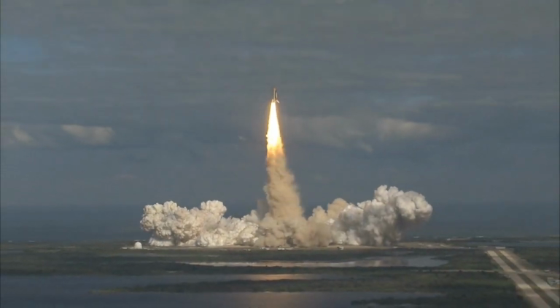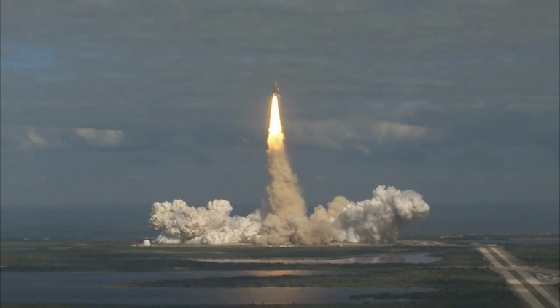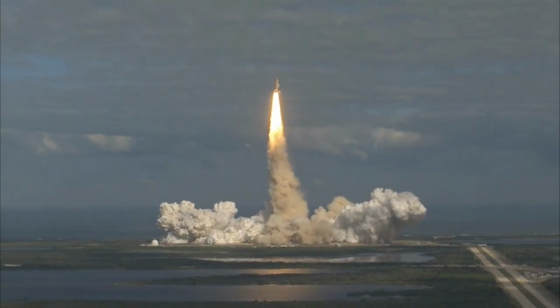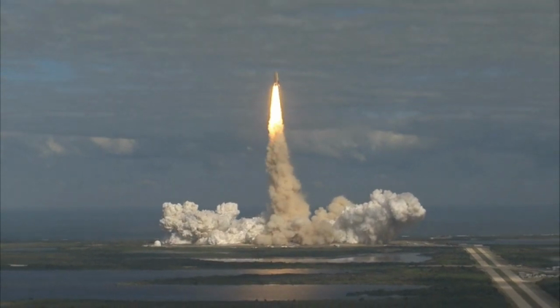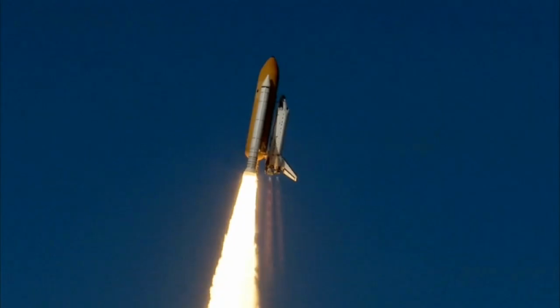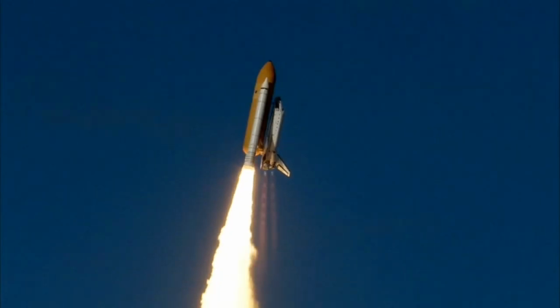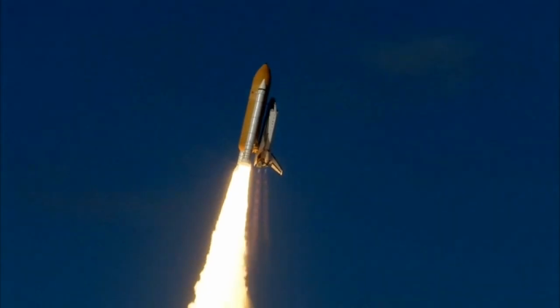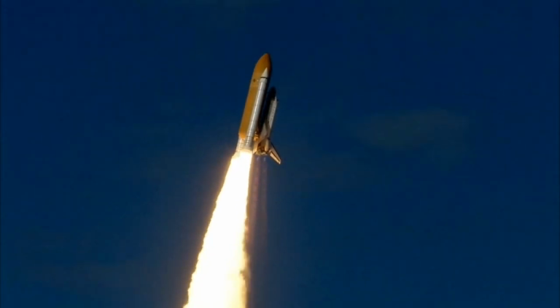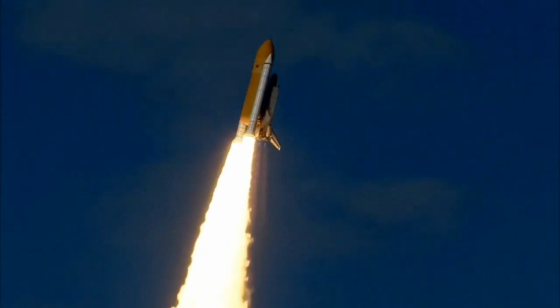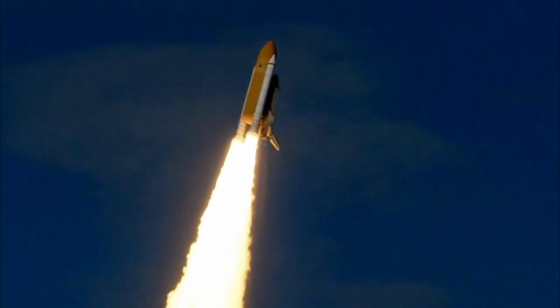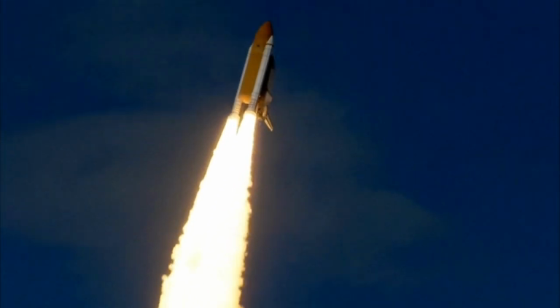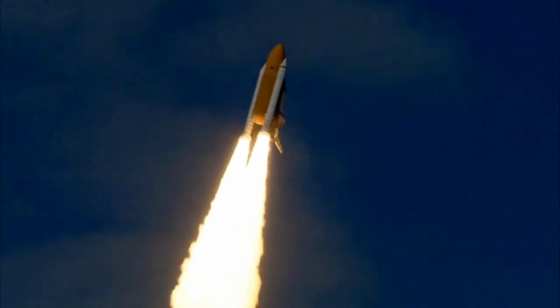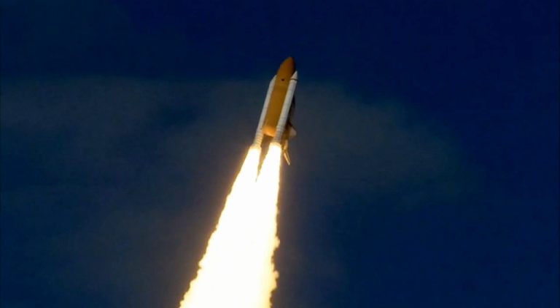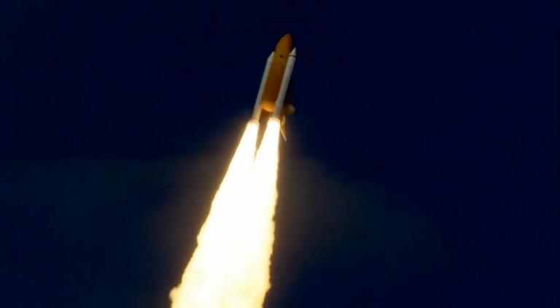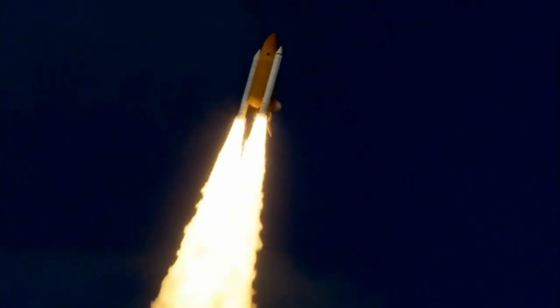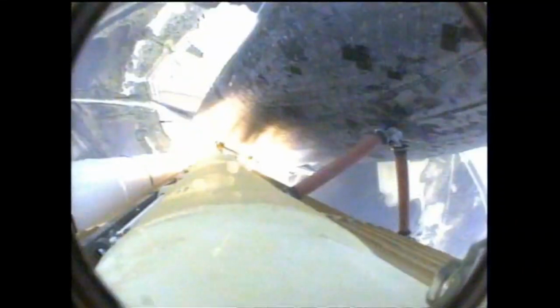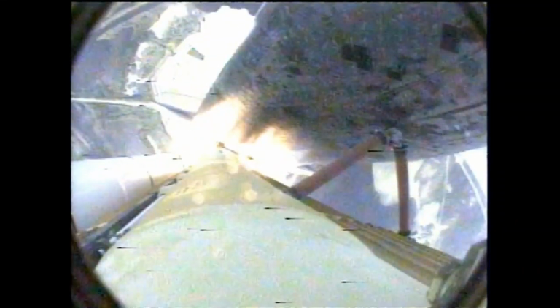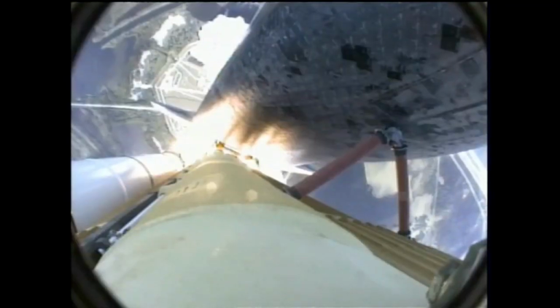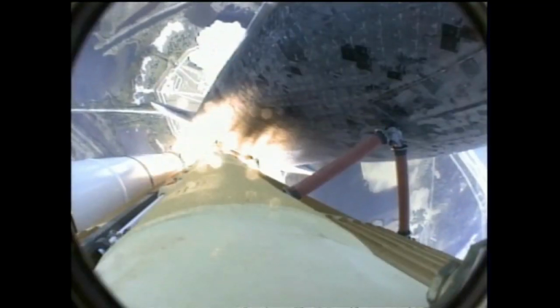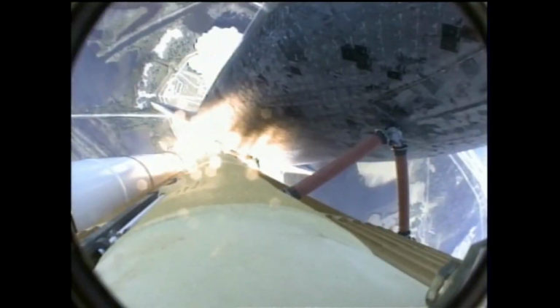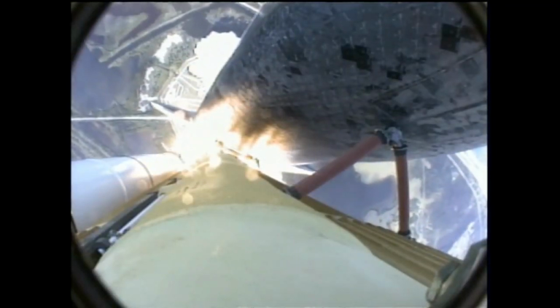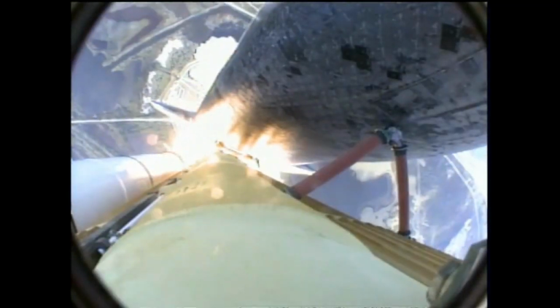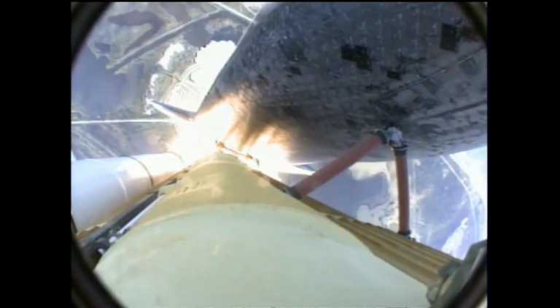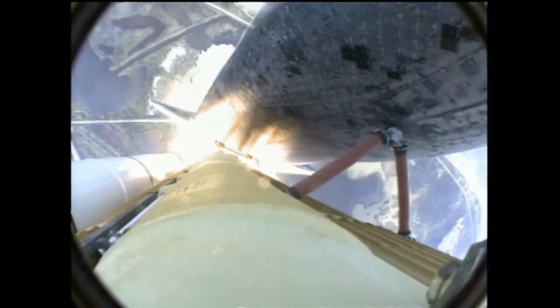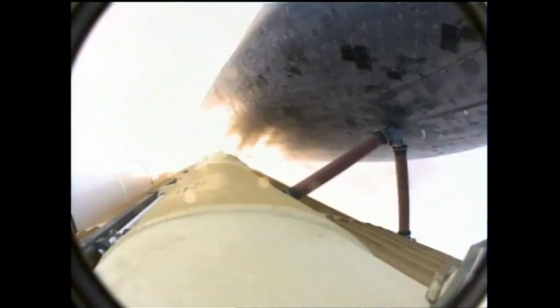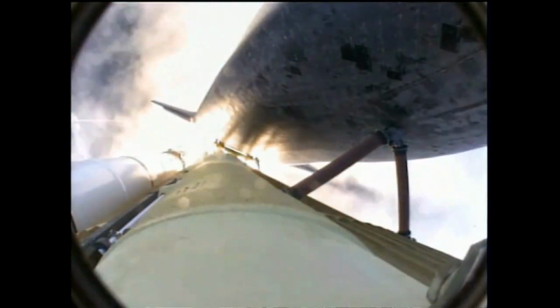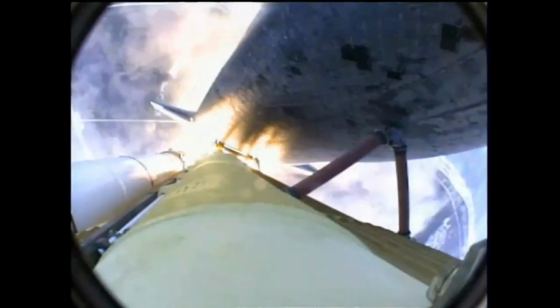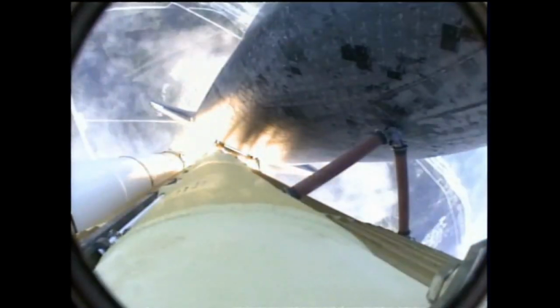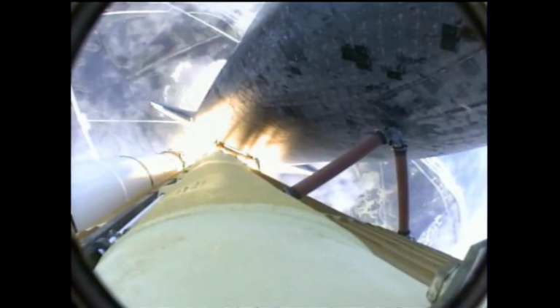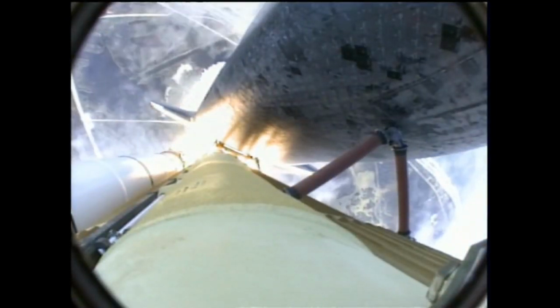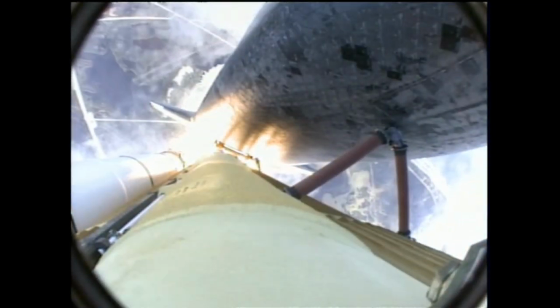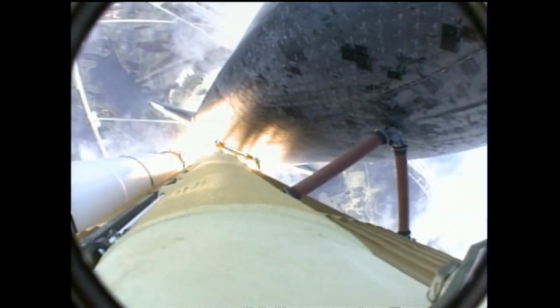Houston now controlling. Atlantis begins its penultimate journey to shore up the International Space Station. Atlantis now on the proper alignment for its eight-and-a-half-minute ride to orbit. Four-and-a-half-million pounds of hardware and humans taking aim on the International Outpost.